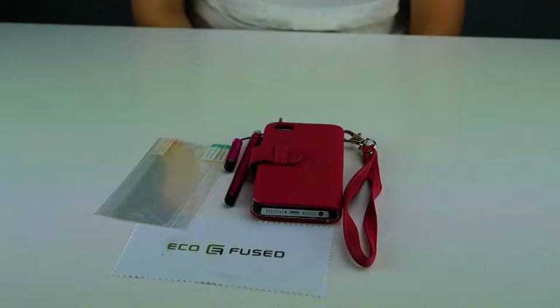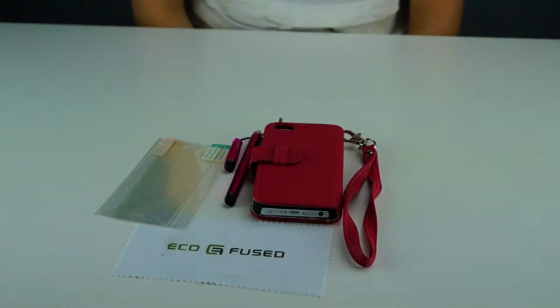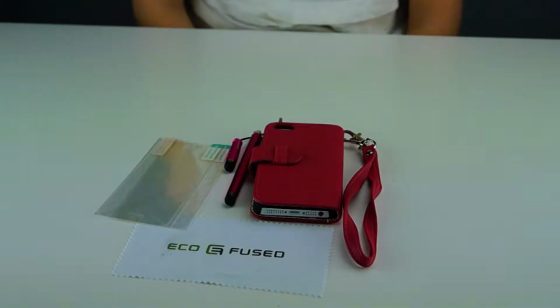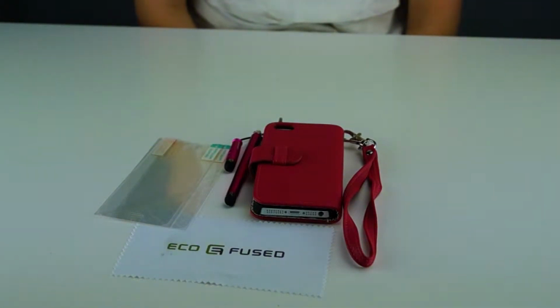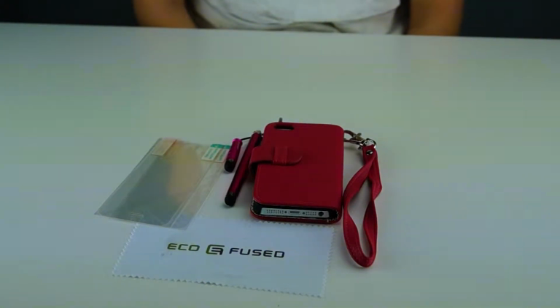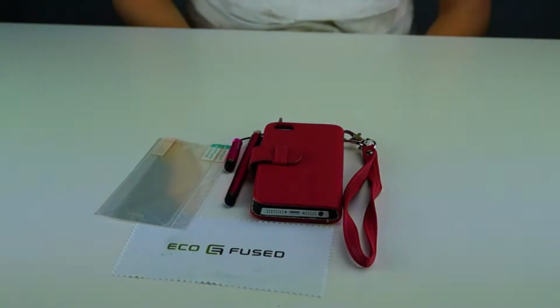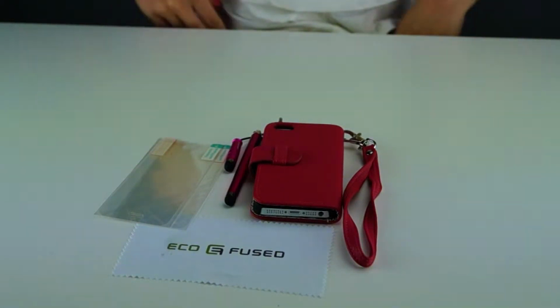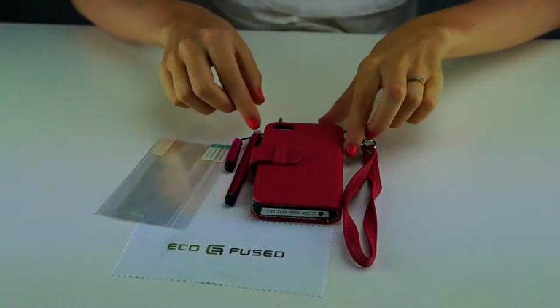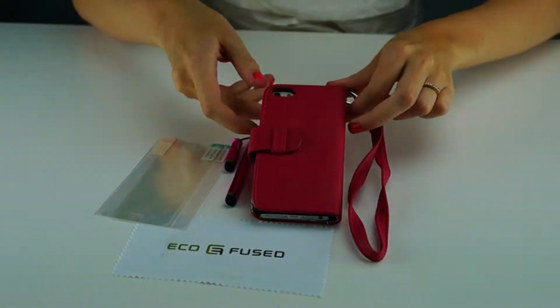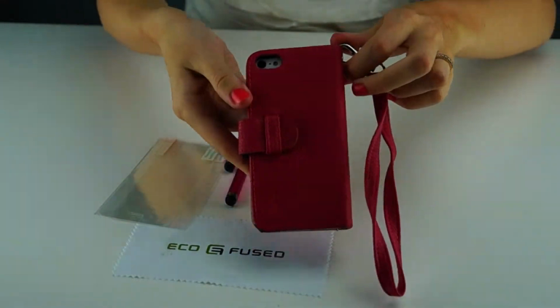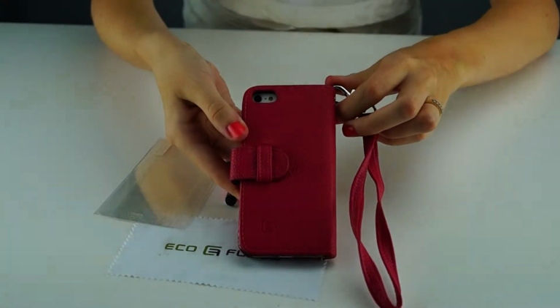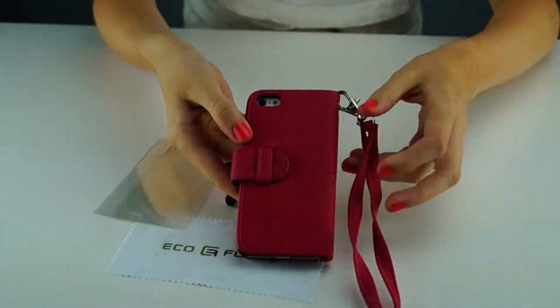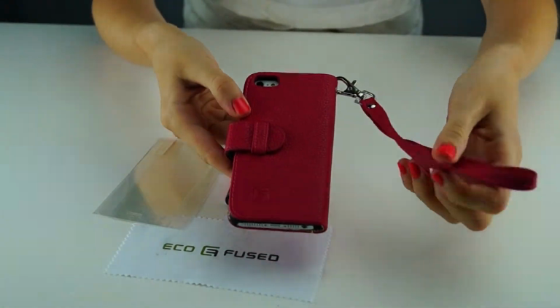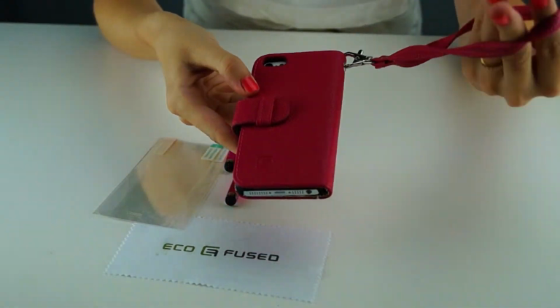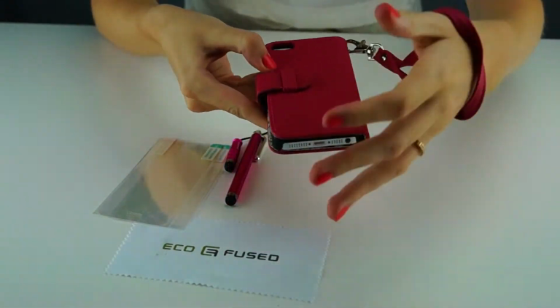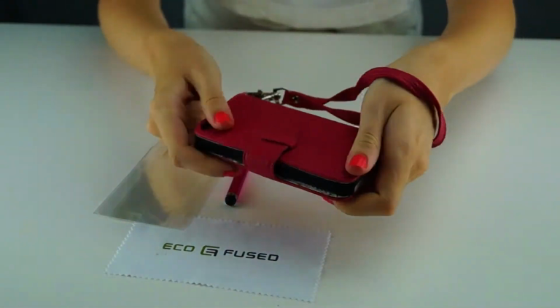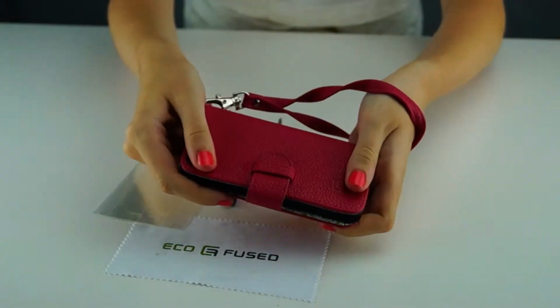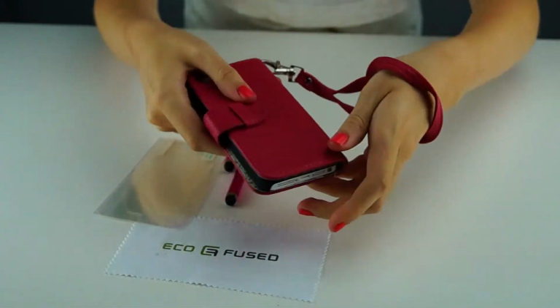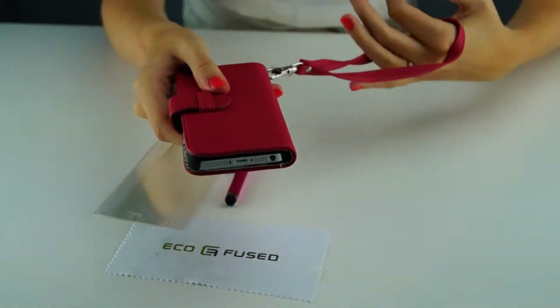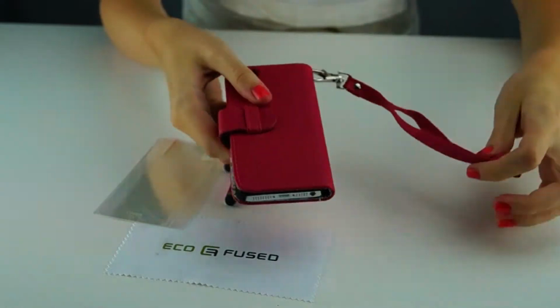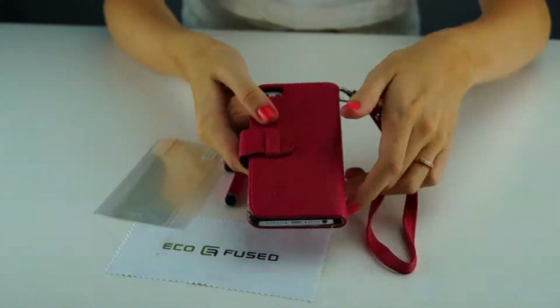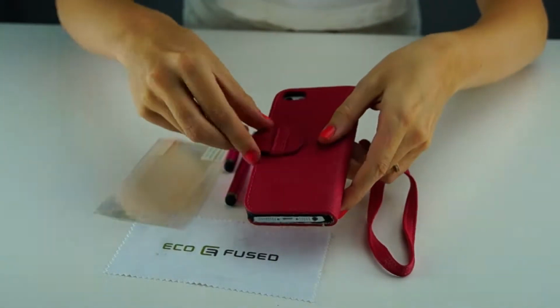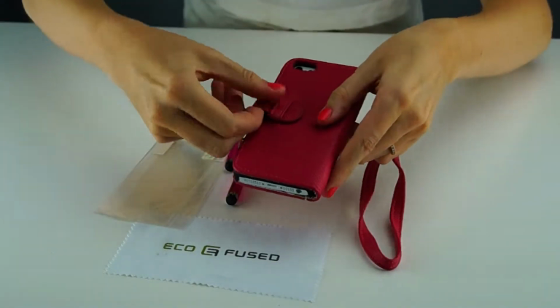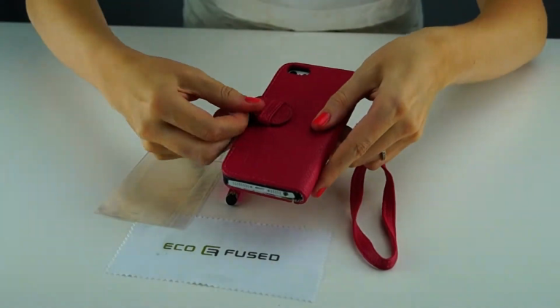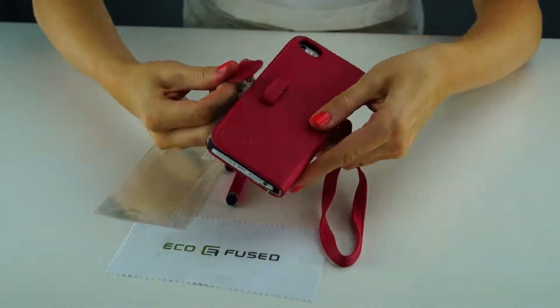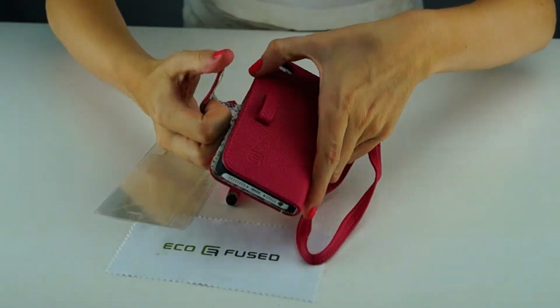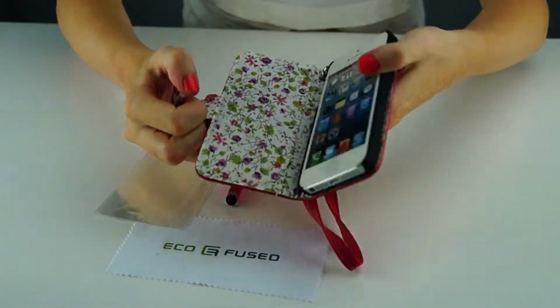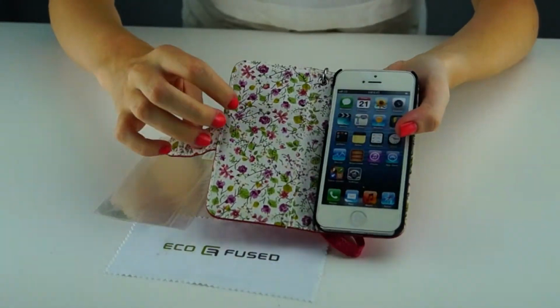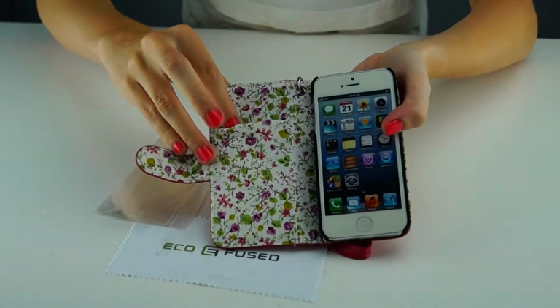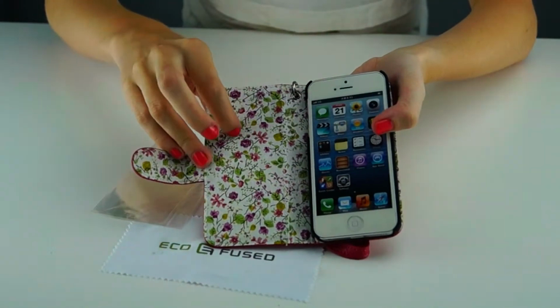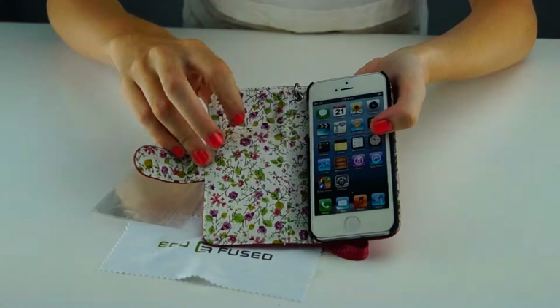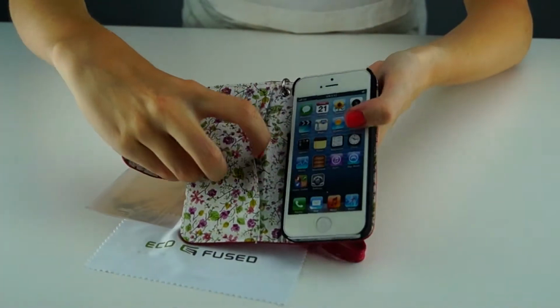Here is our Ecofuse Hoppink letter case for the iPhone 5. This case can also be used as a wristlet so that it is easy to carry. It can also hold cards and other belongings. On the inside you will find two card slots and one larger pocket.